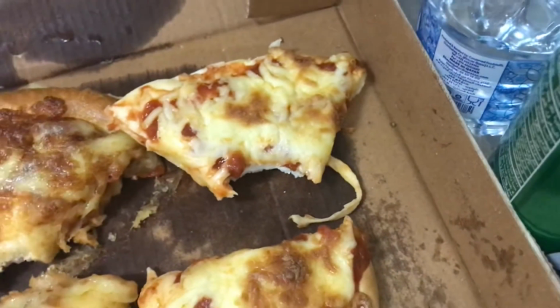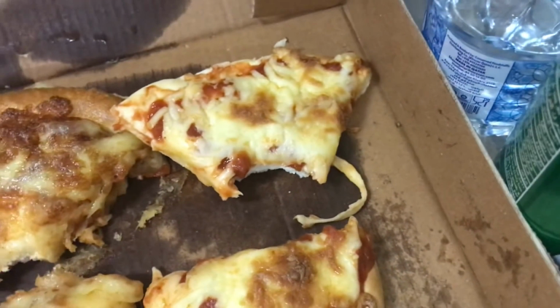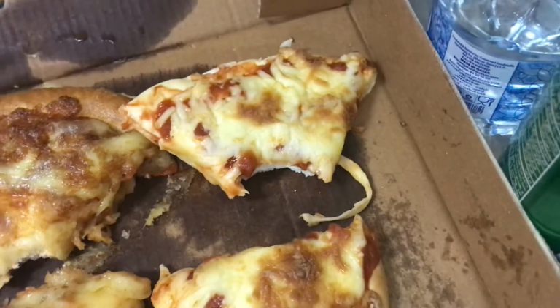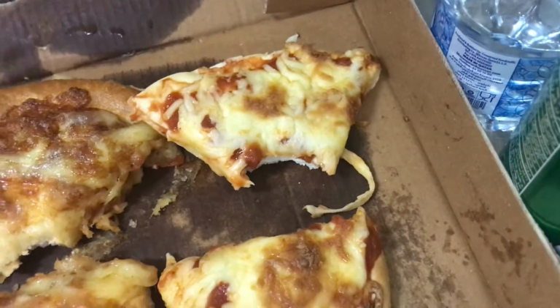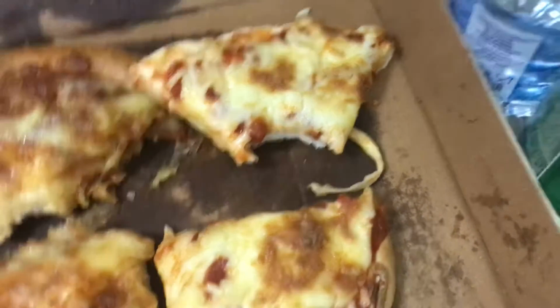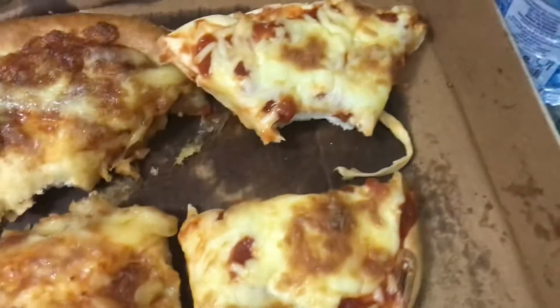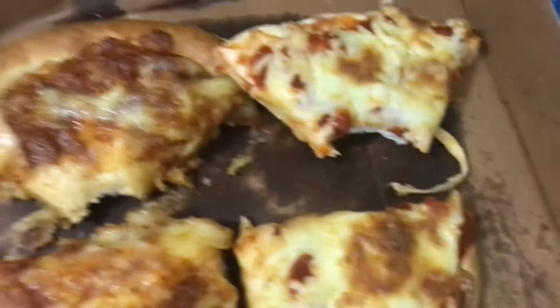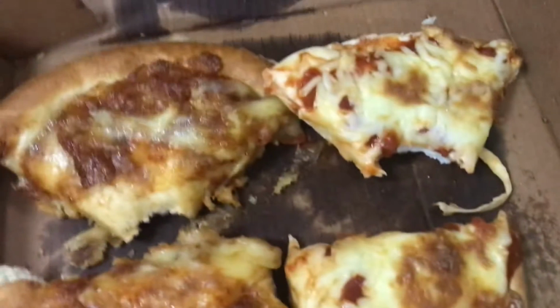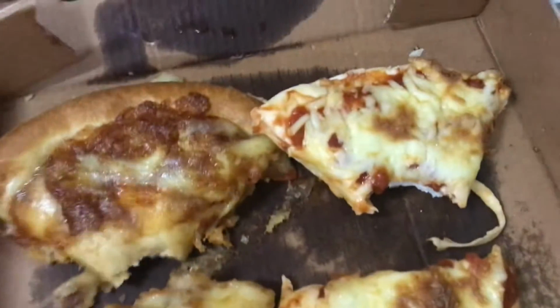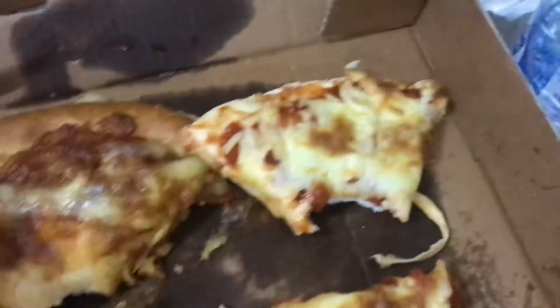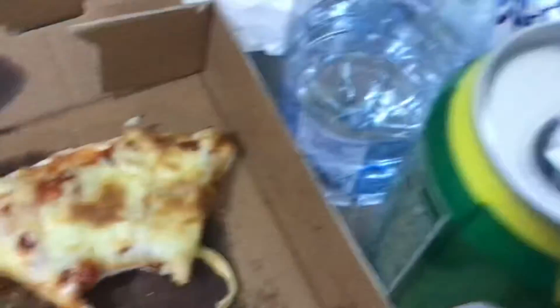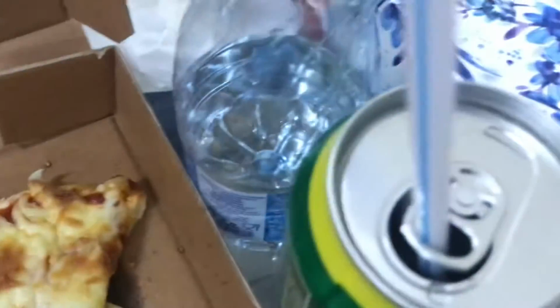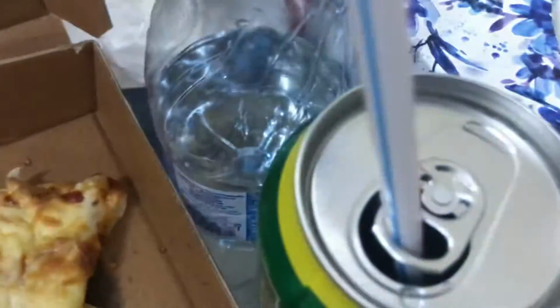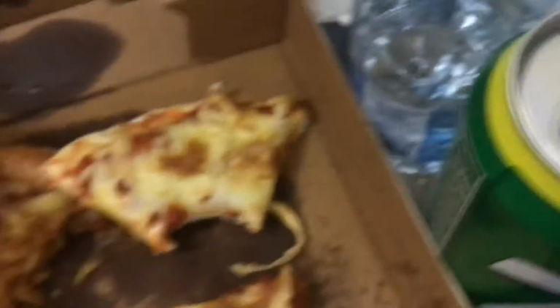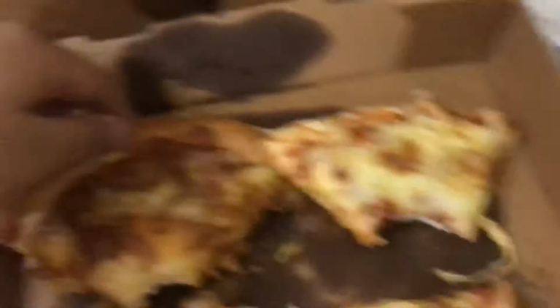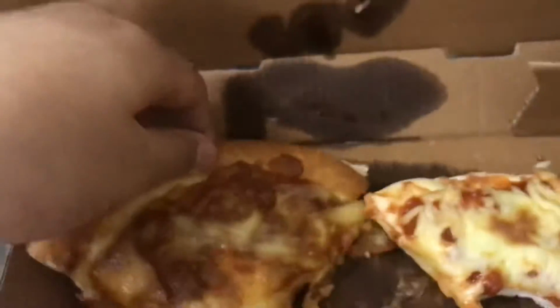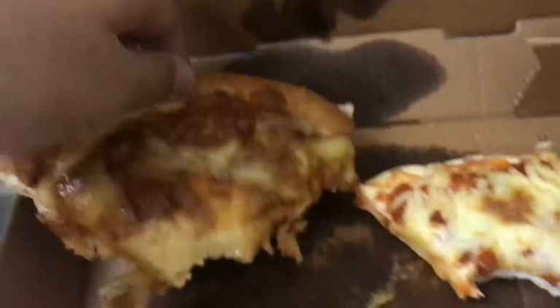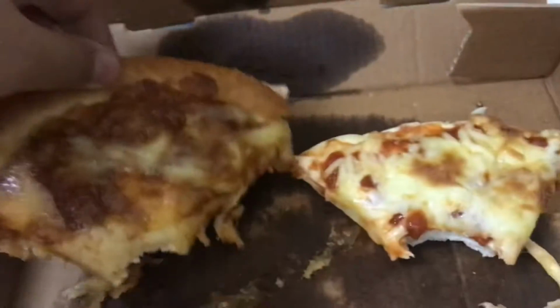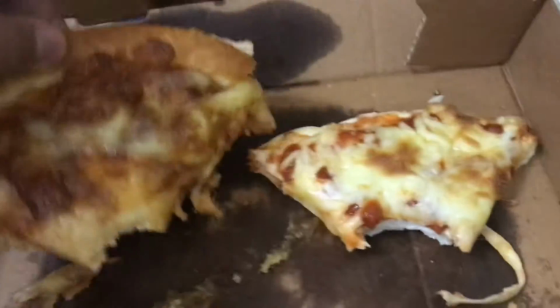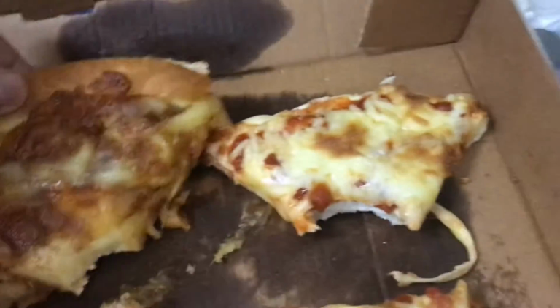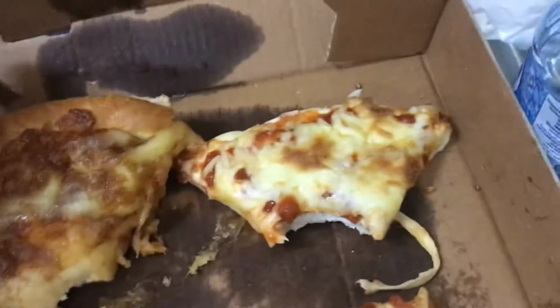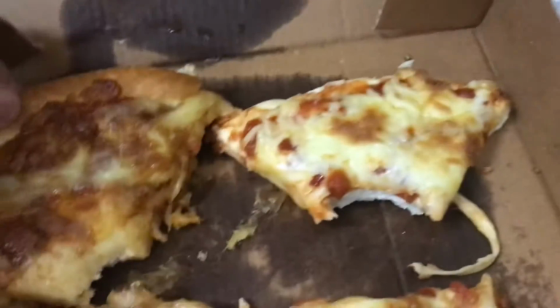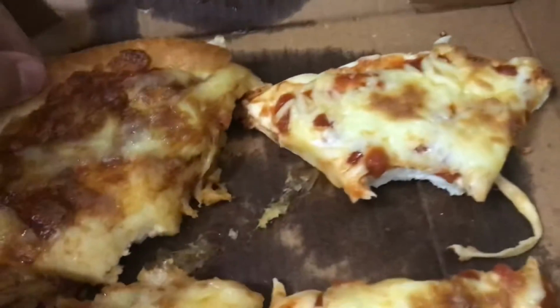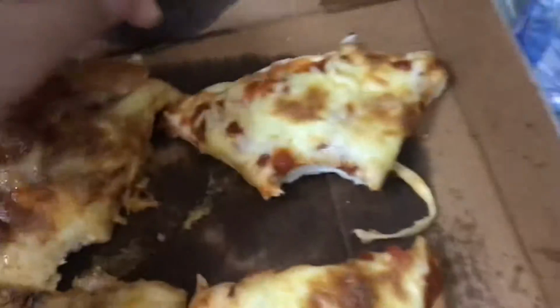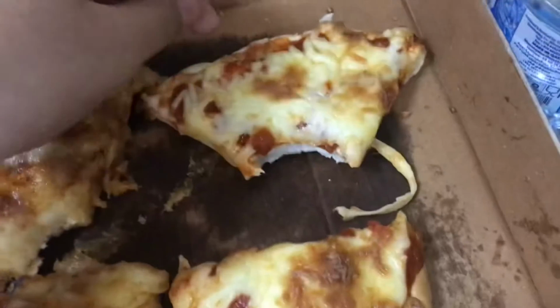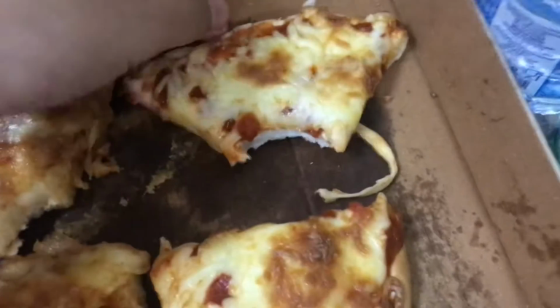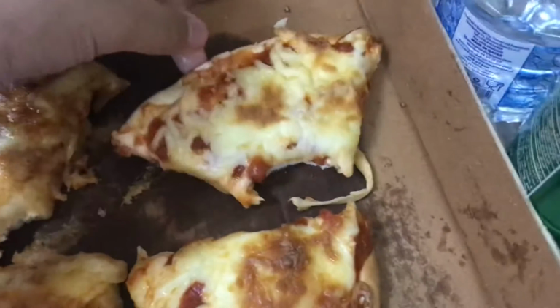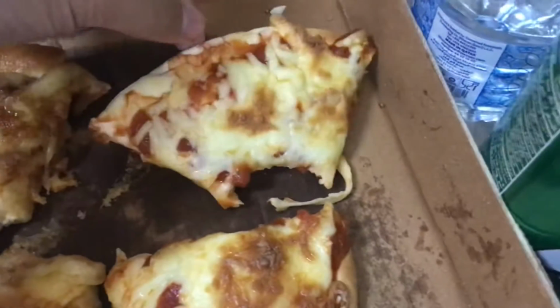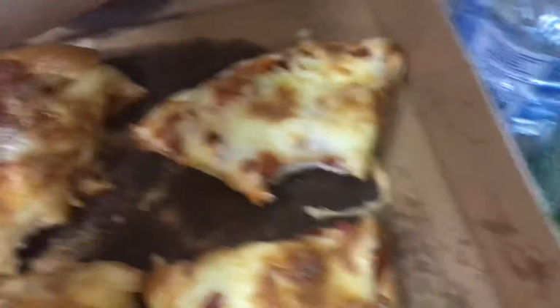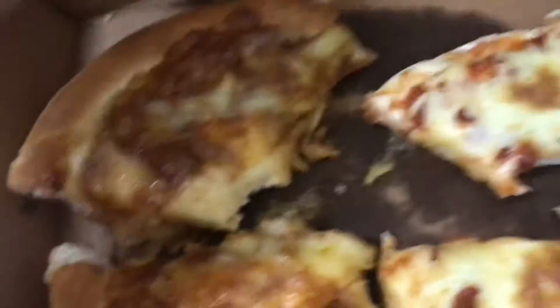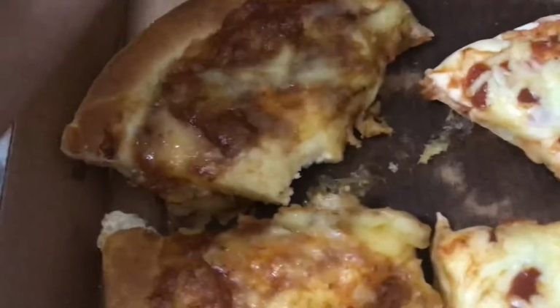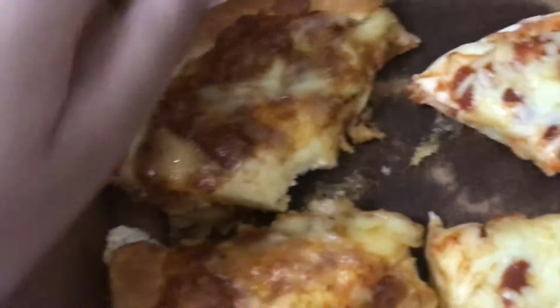Also, the next difference is the size. This one — the Pizza Hut — is bigger than the homemade, and the homemade is smaller than the Pizza Hut.